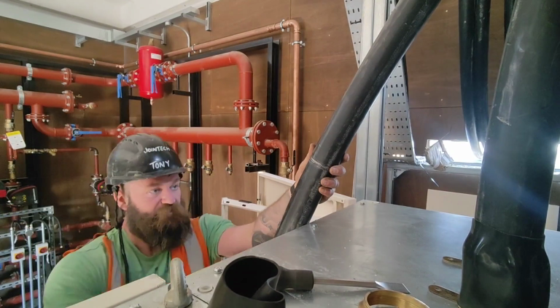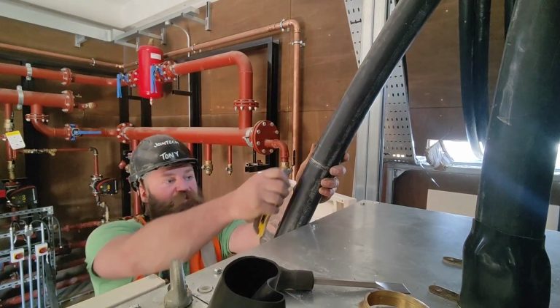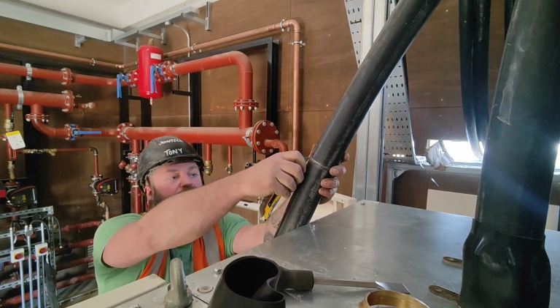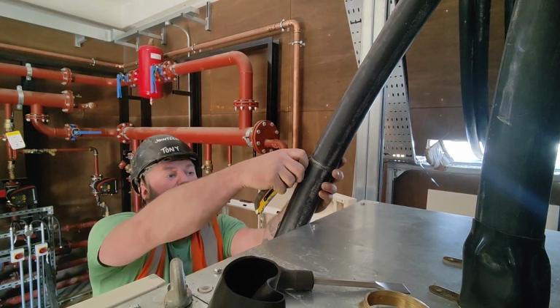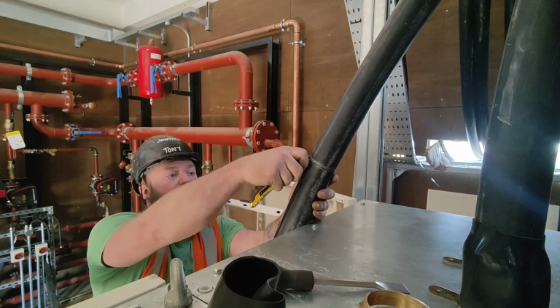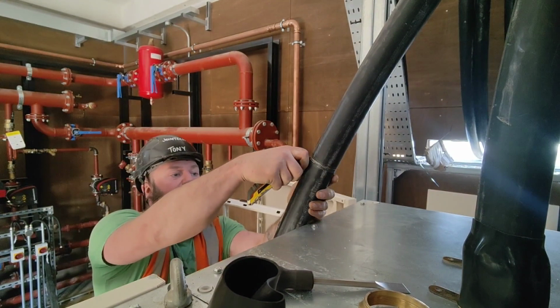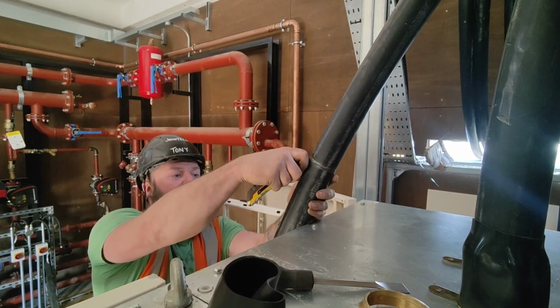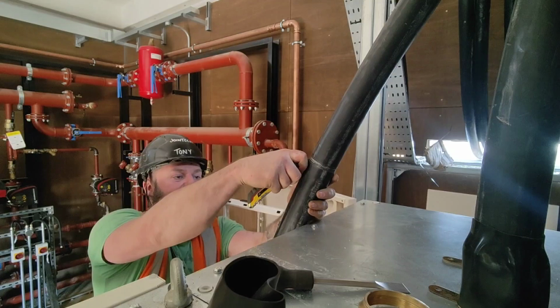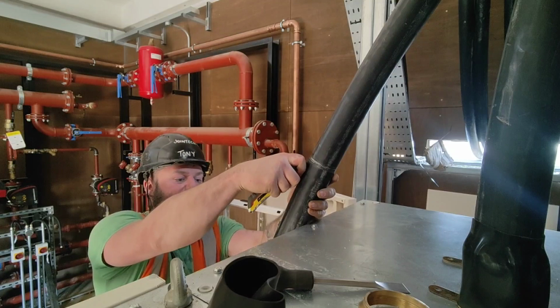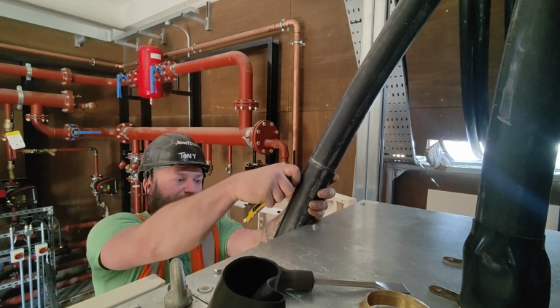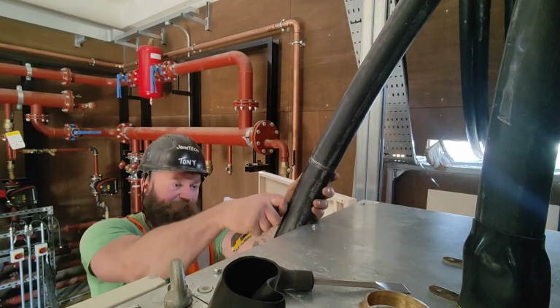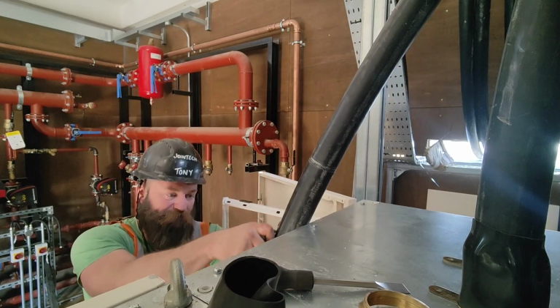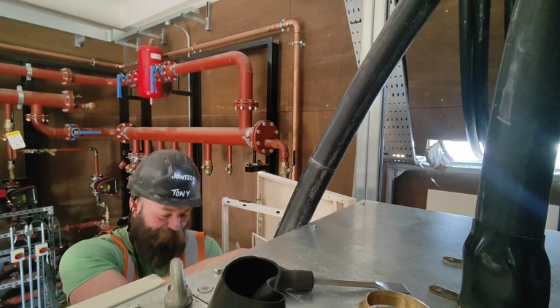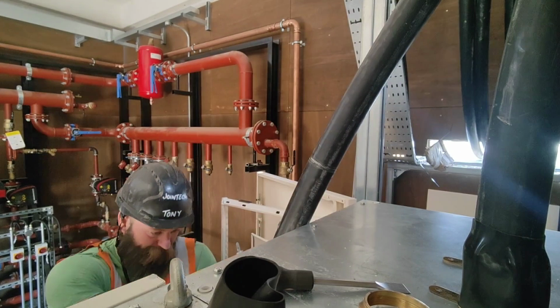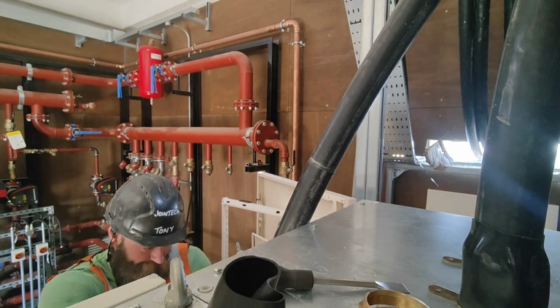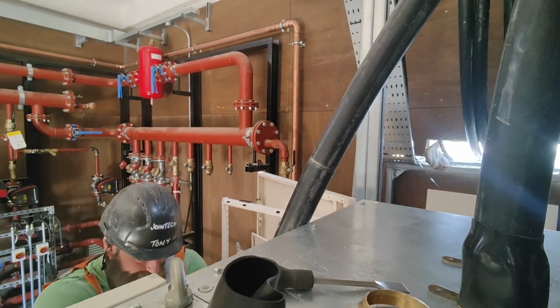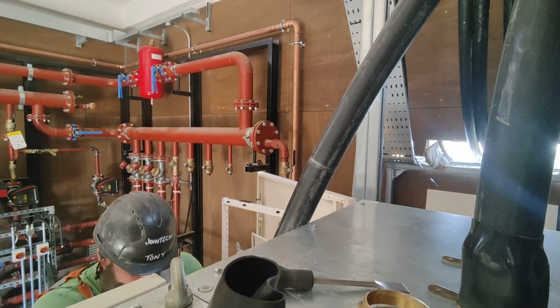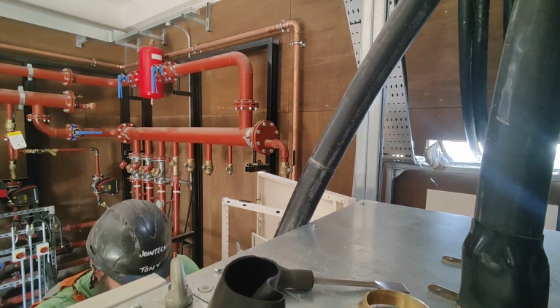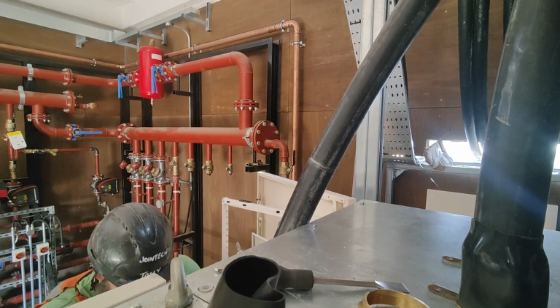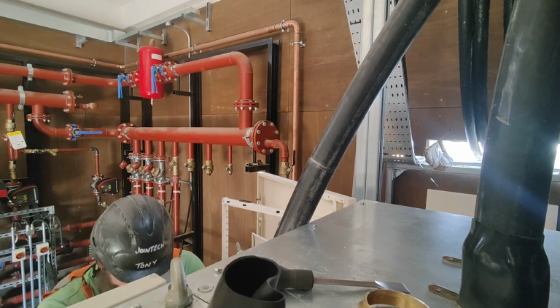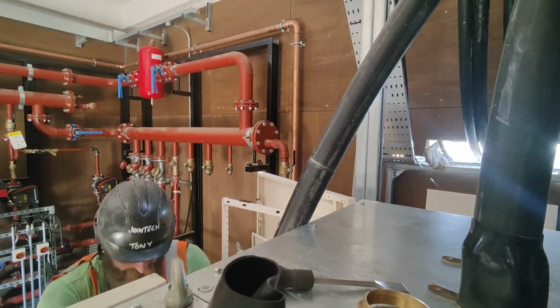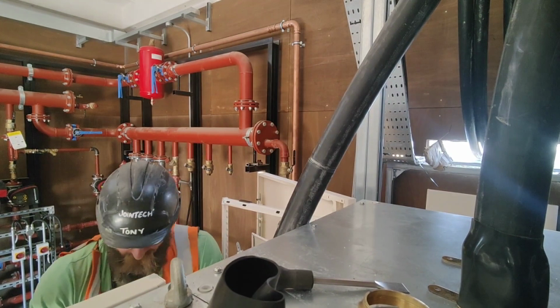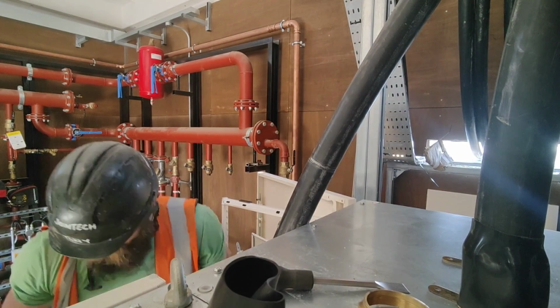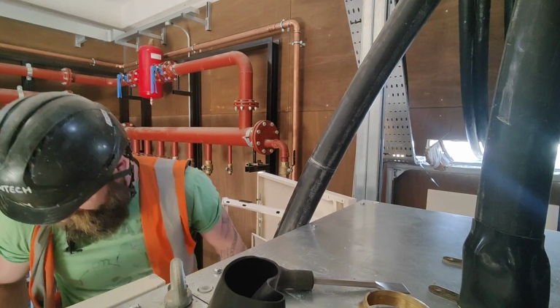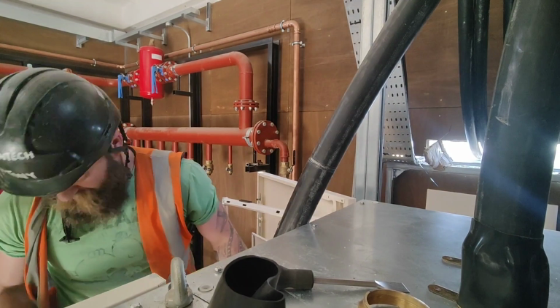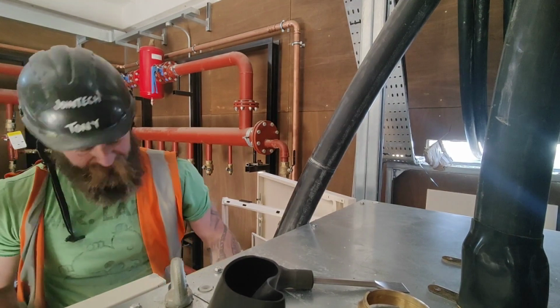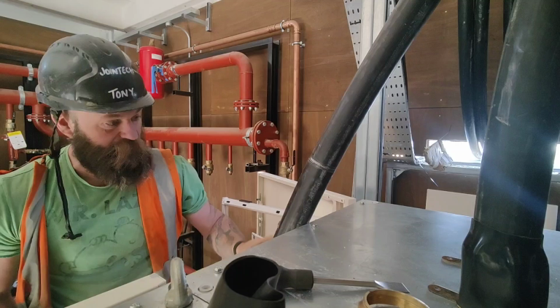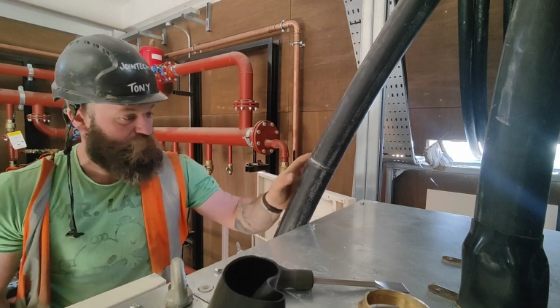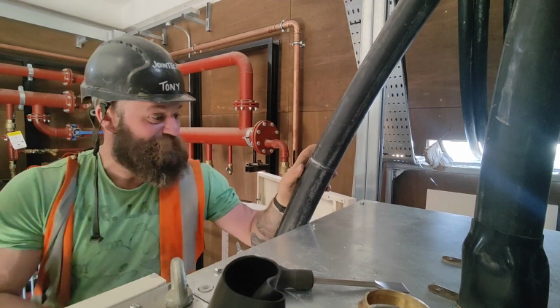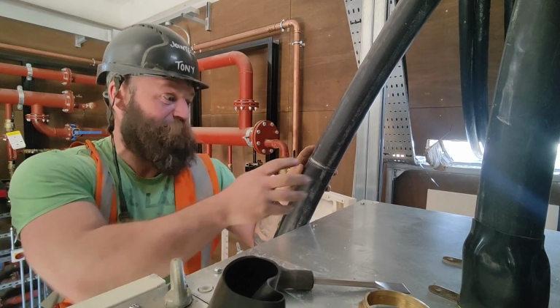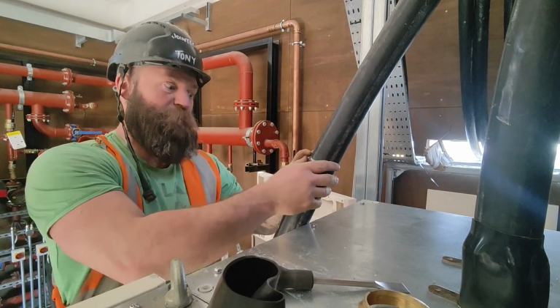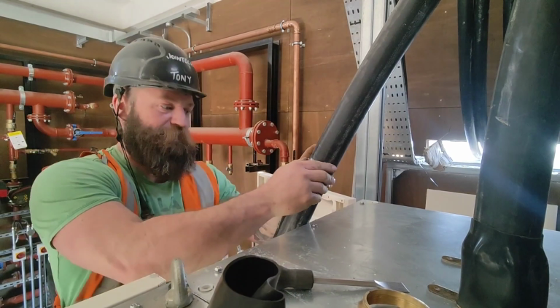Obviously everybody knows how to do that, because if you didn't, you wouldn't have any scrap copper, would you?